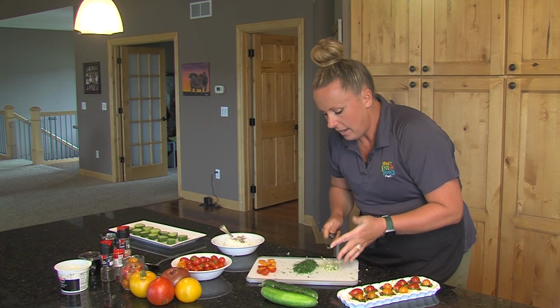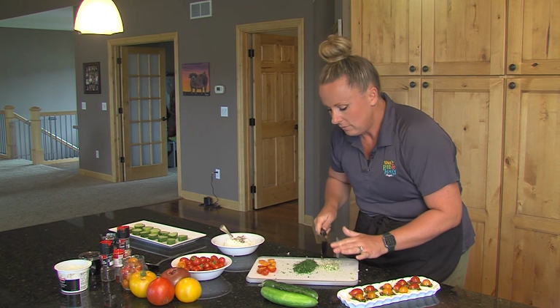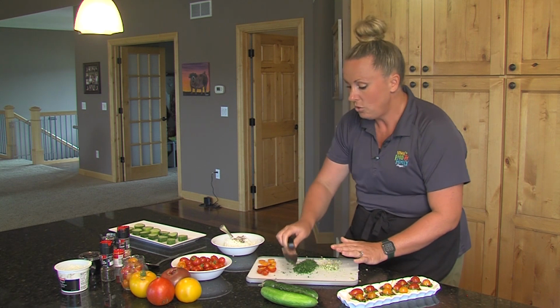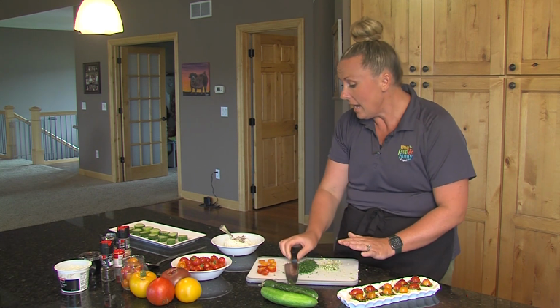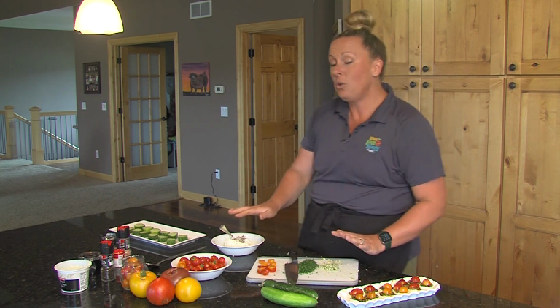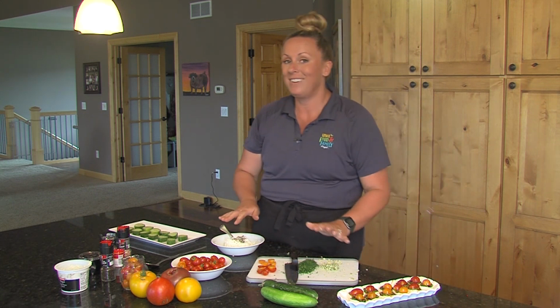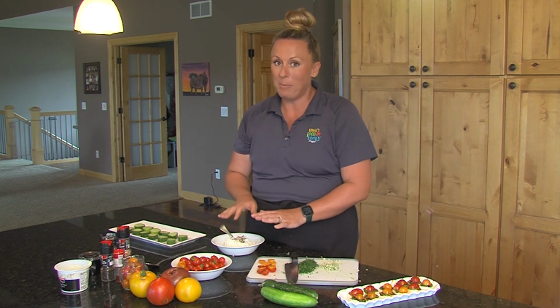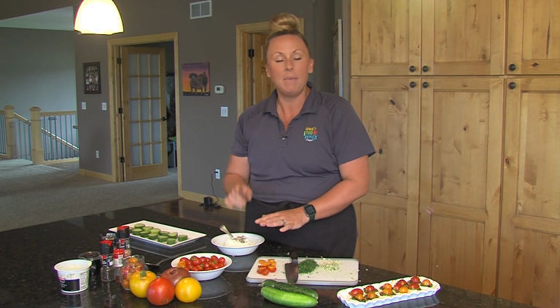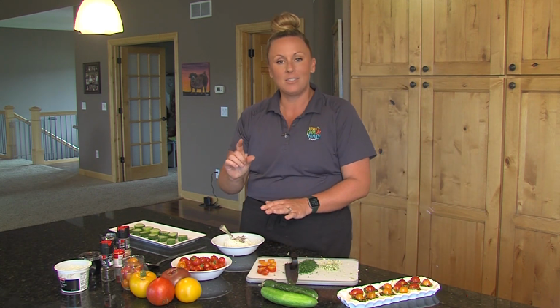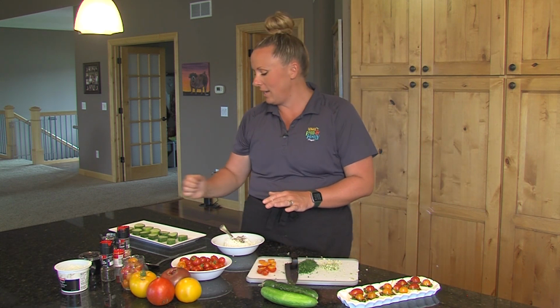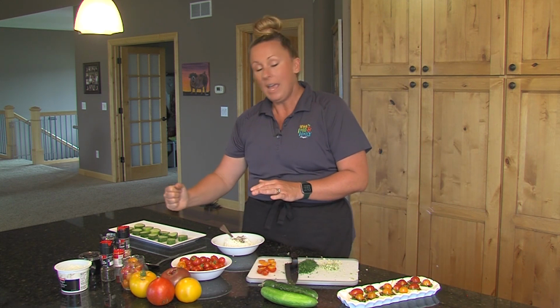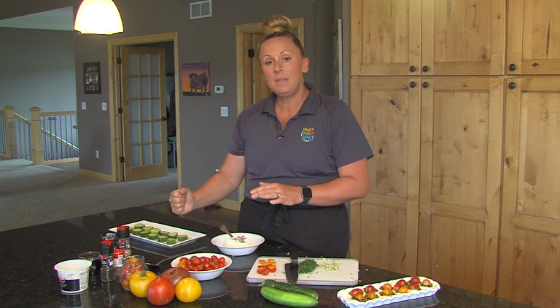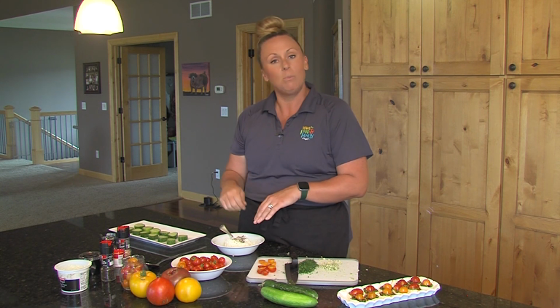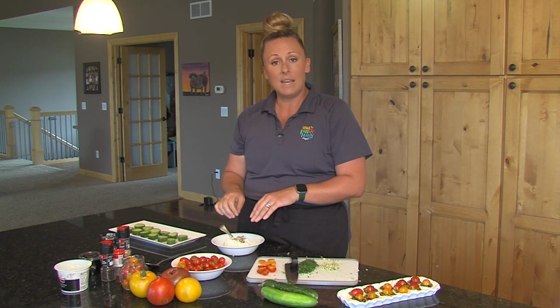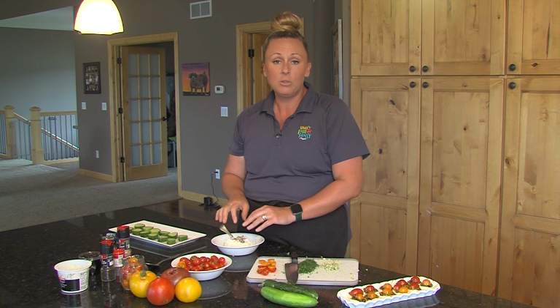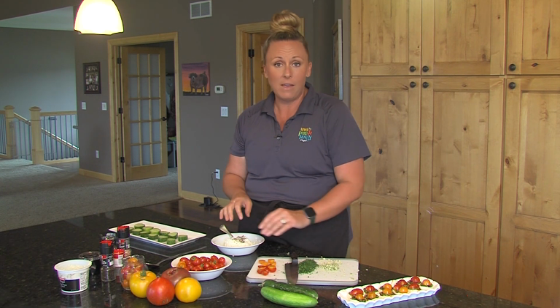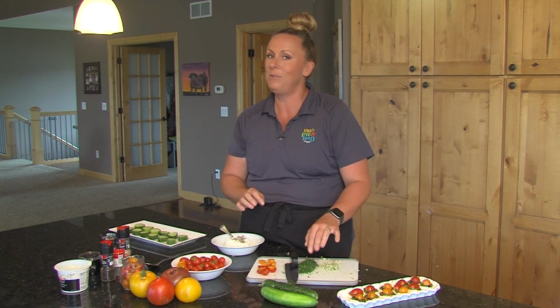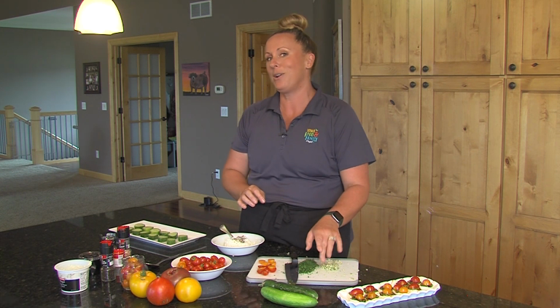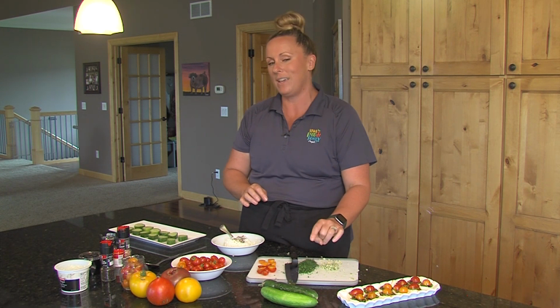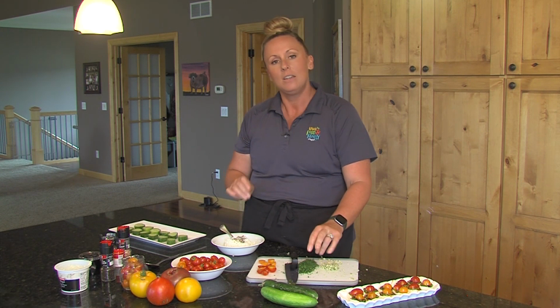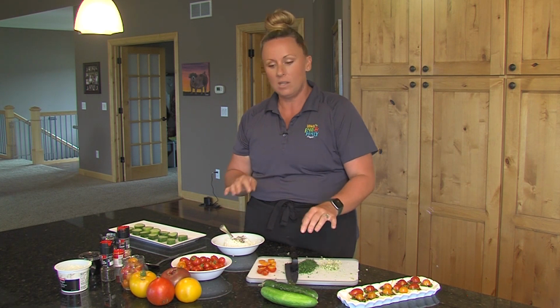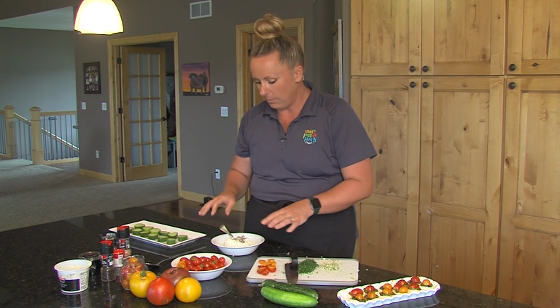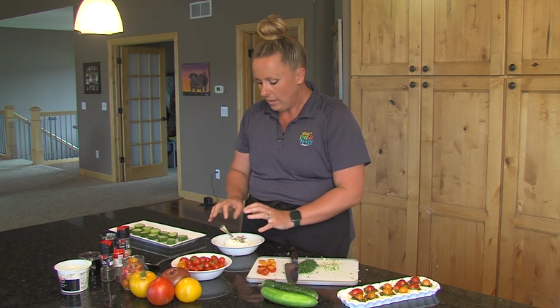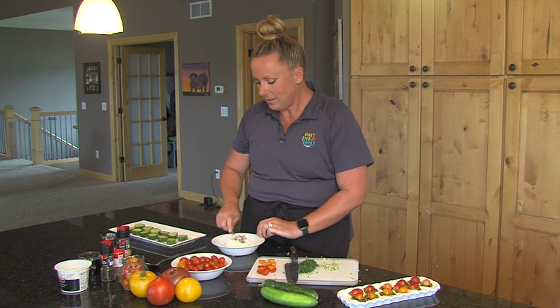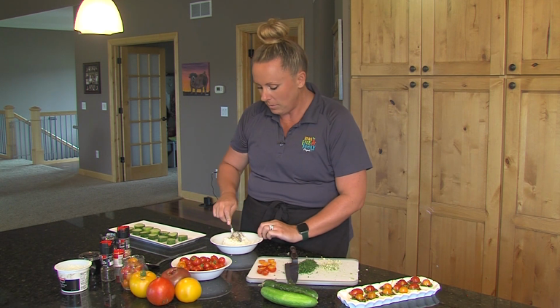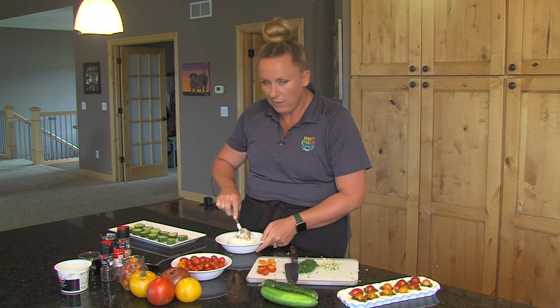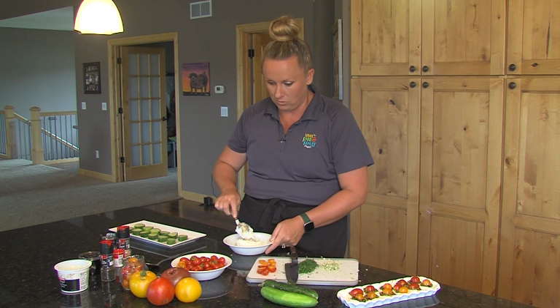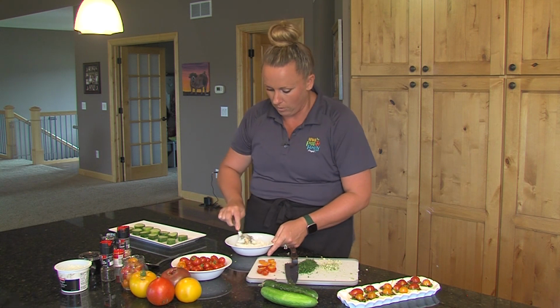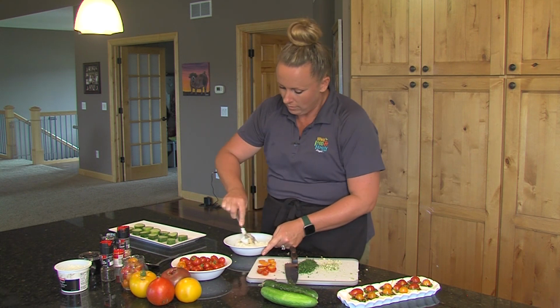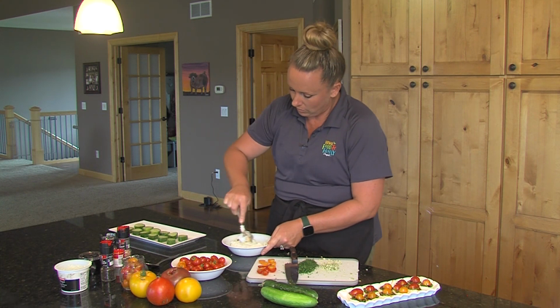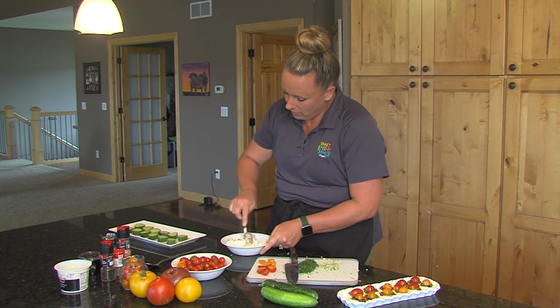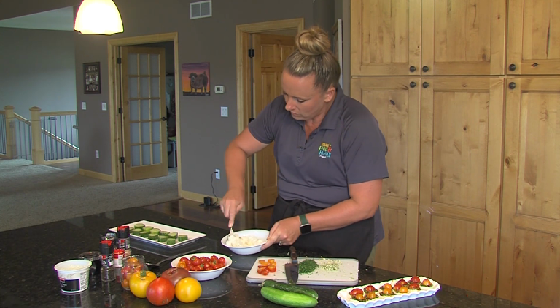Now you can, if you want, grab a piping bag, a star tip, and pipe this on. You might have to add a tablespoon of heavy cream if you want to get really fancy, just so it's pipeable. This is going to be perfectly scoopable. So let's give it a little stir — we're not going to stir too much.